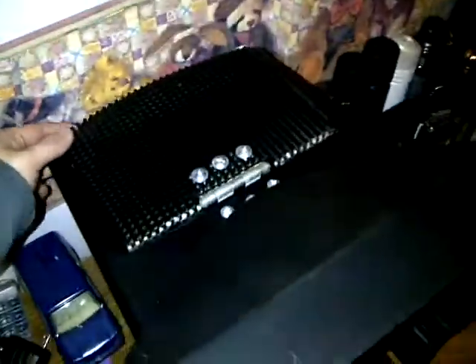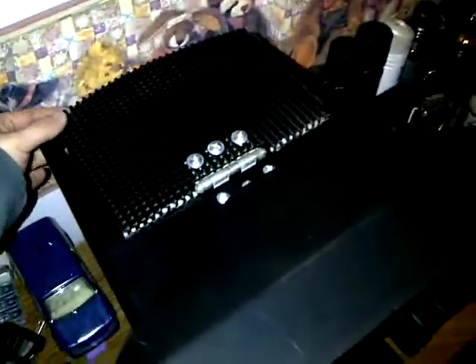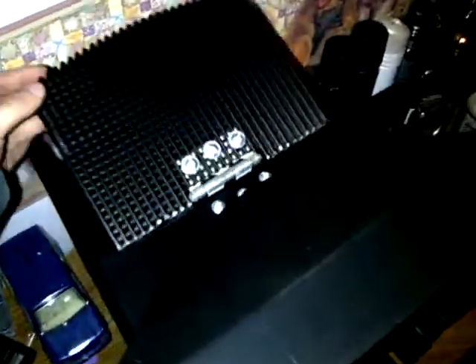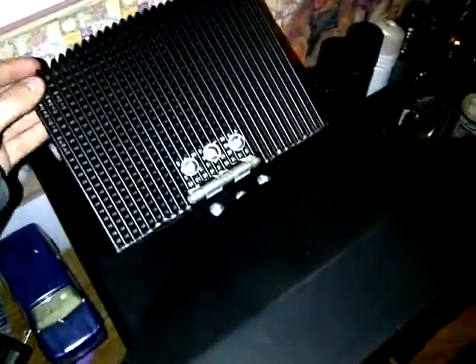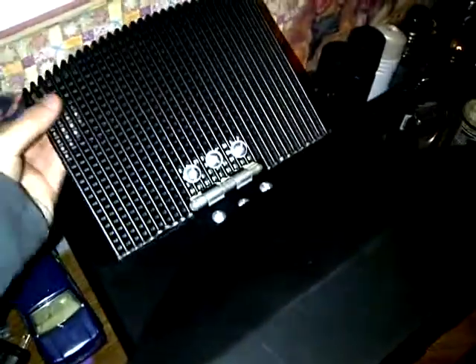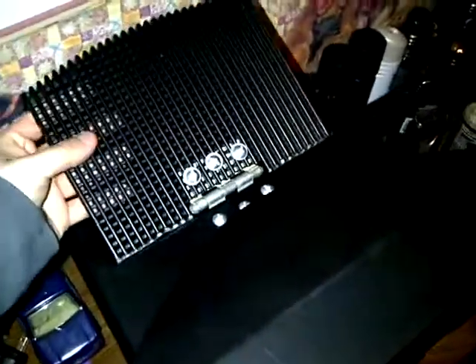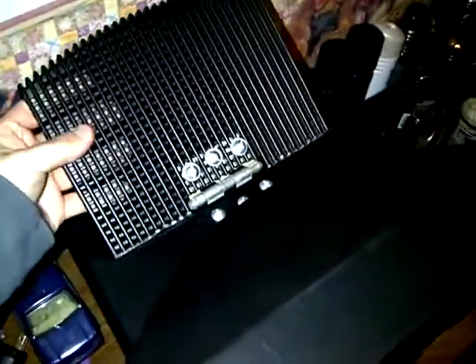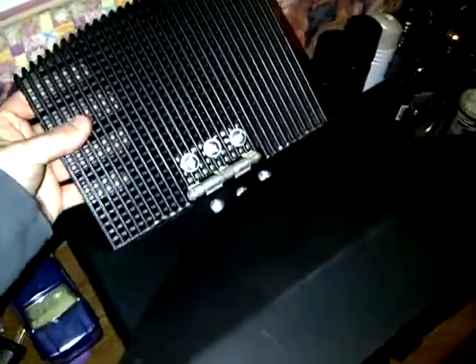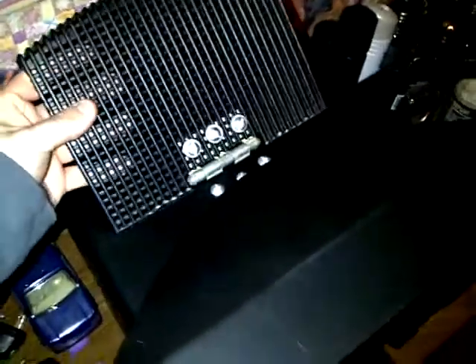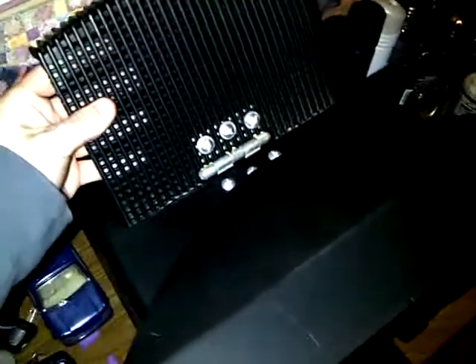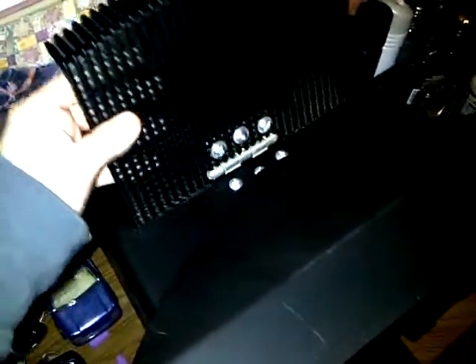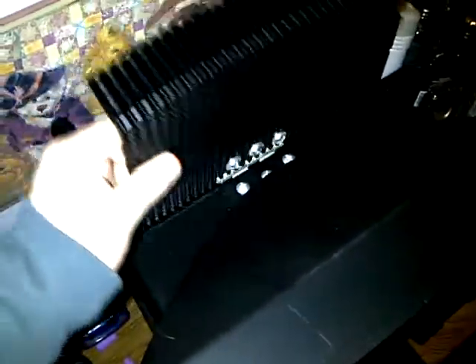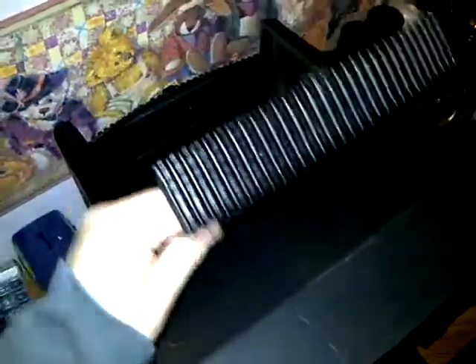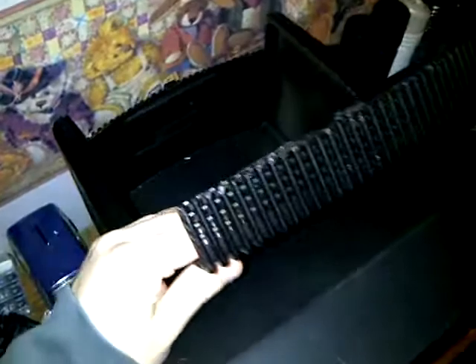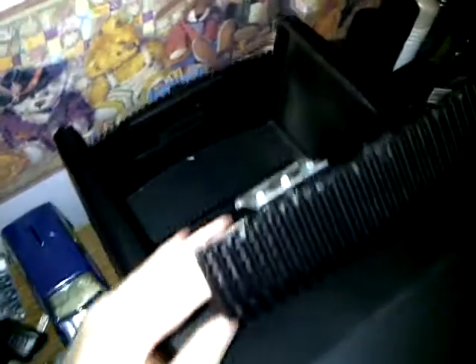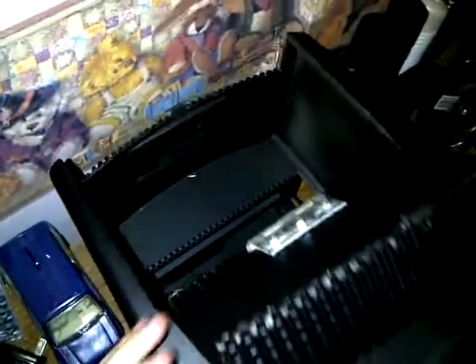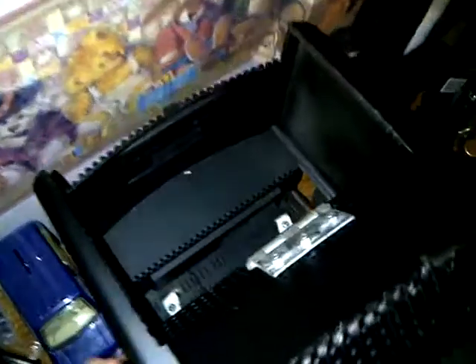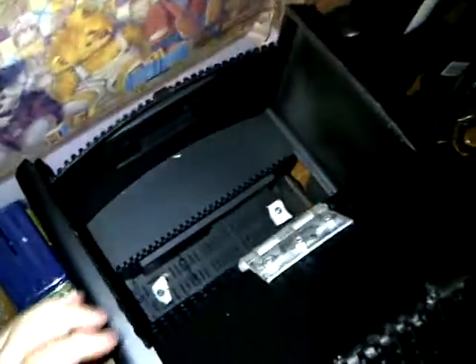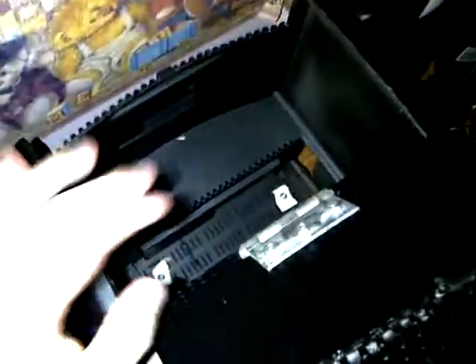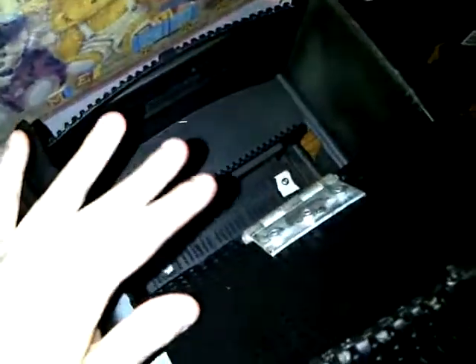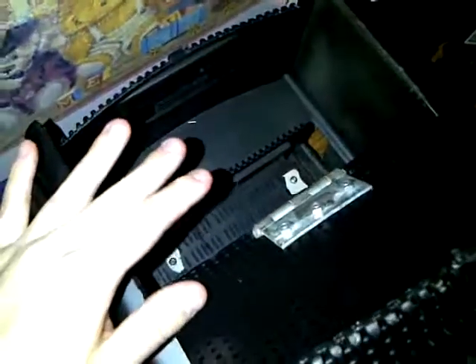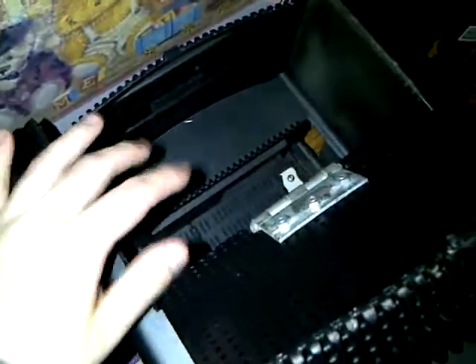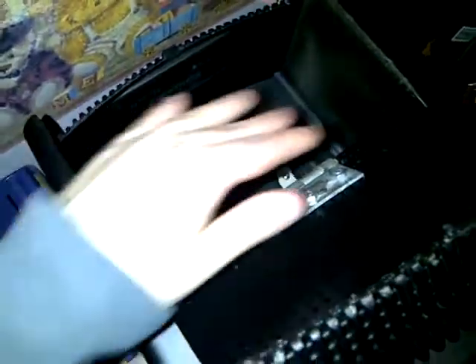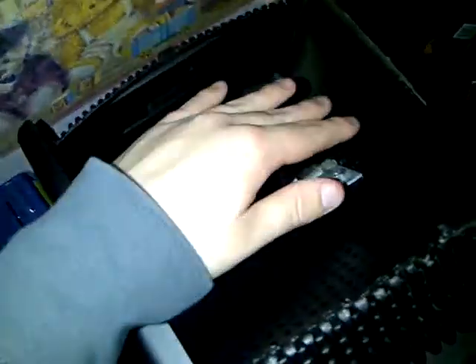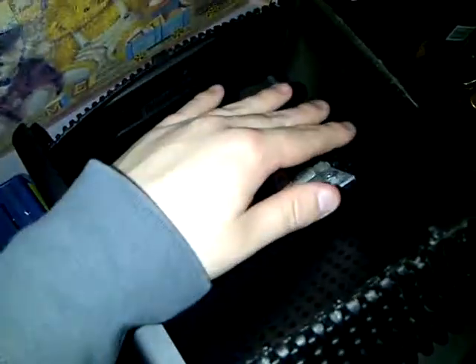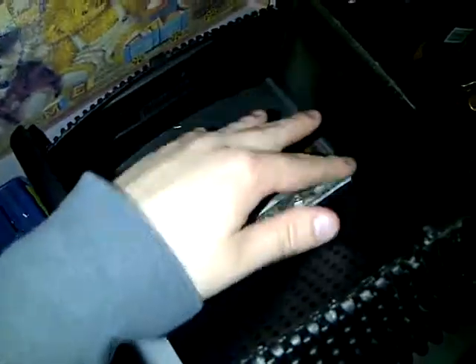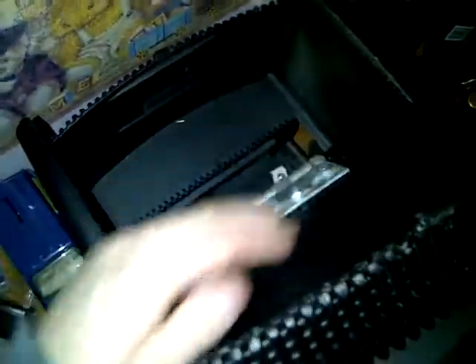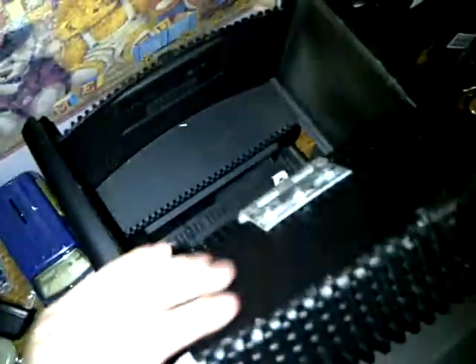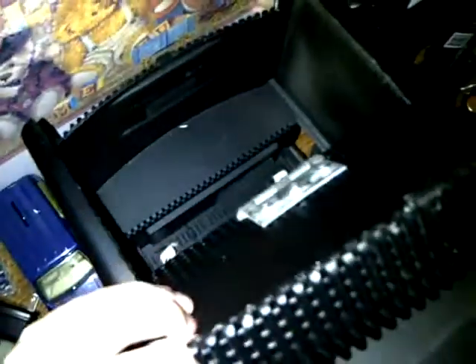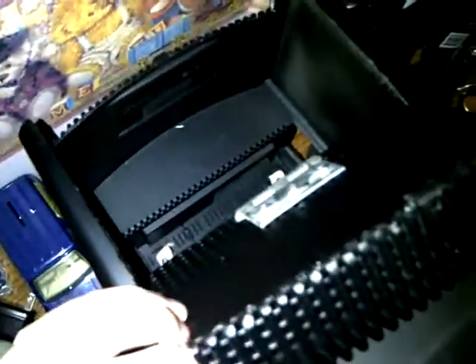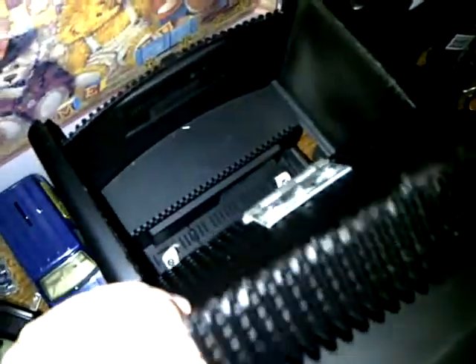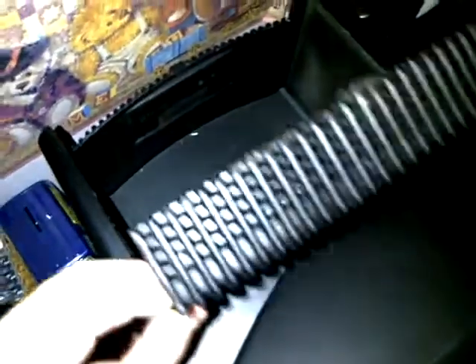I cut this out and I used an old door hinge. You feed the fish here — that's where the filter goes when I get it in.